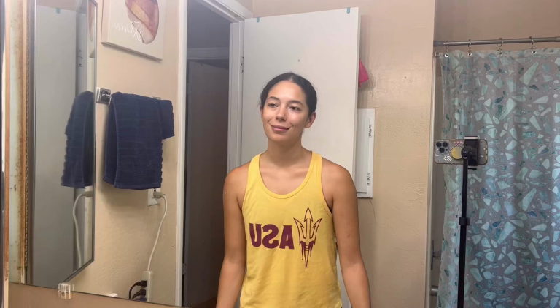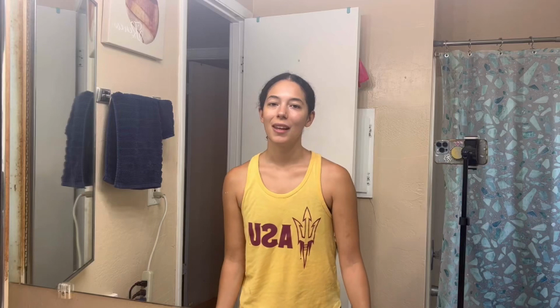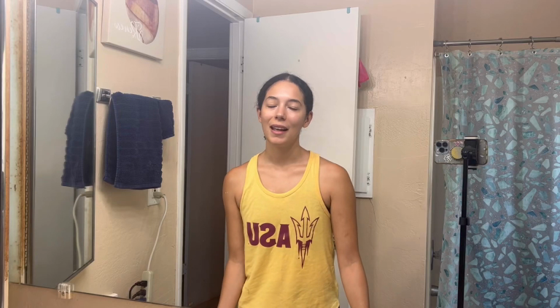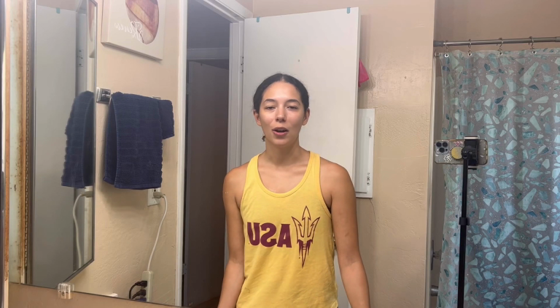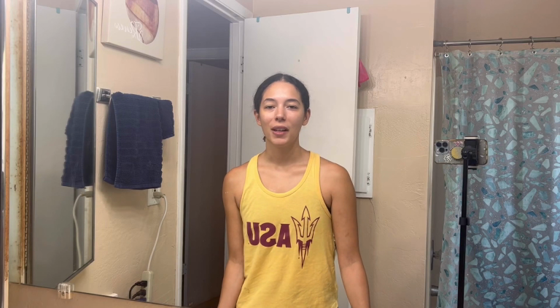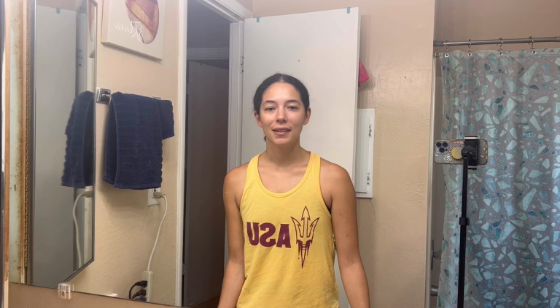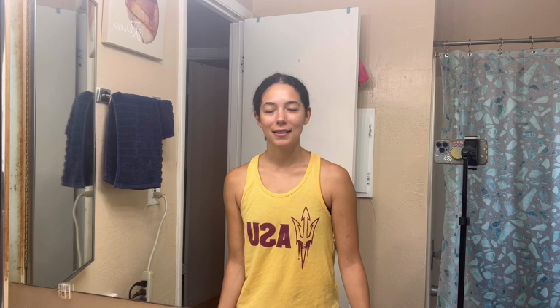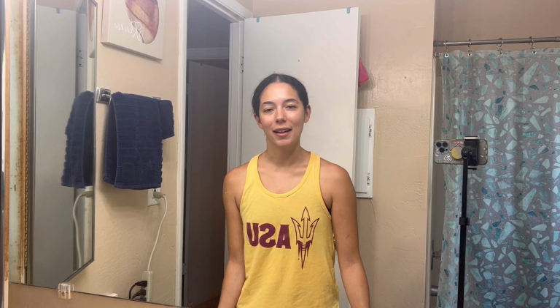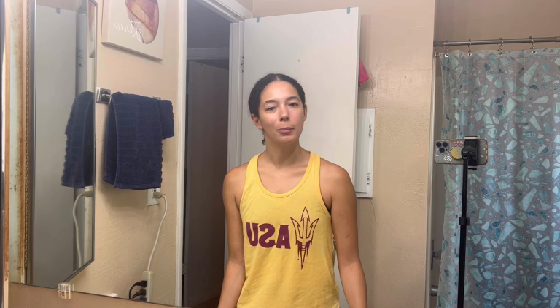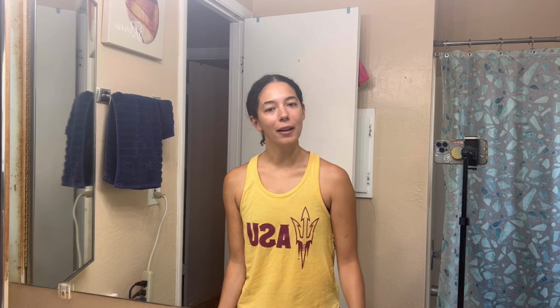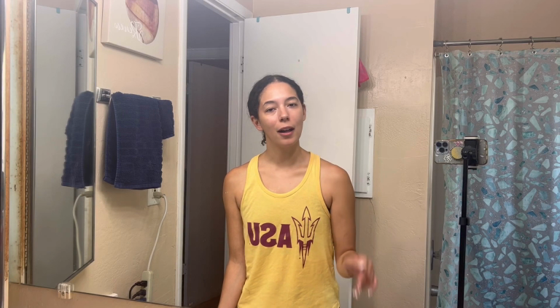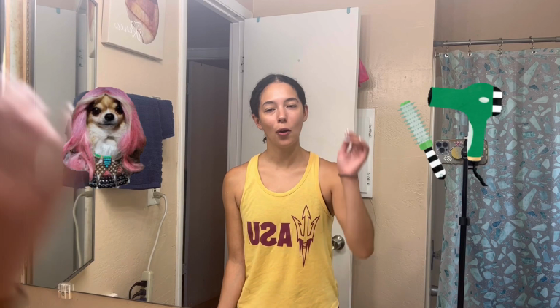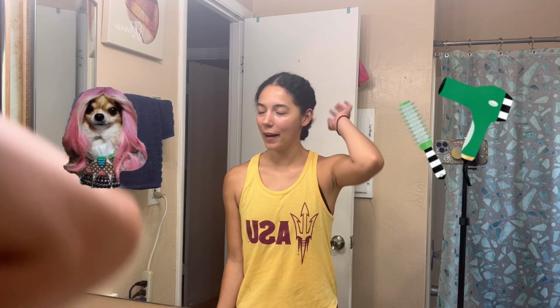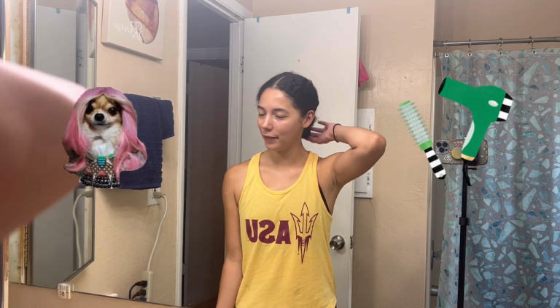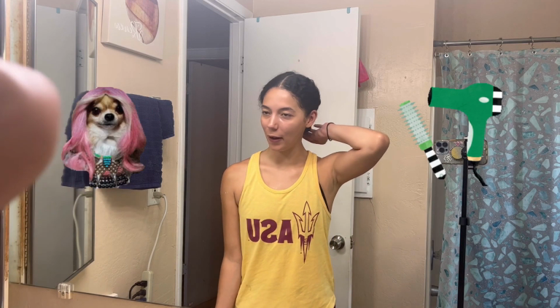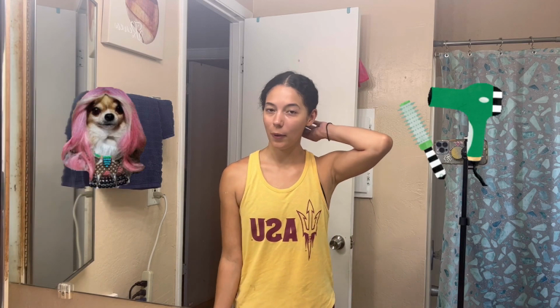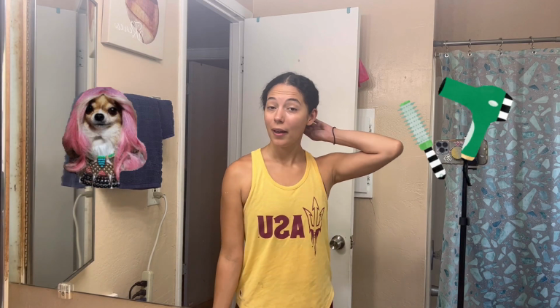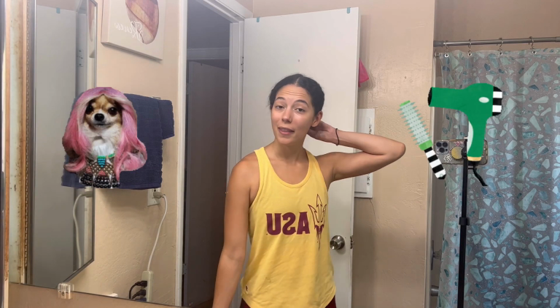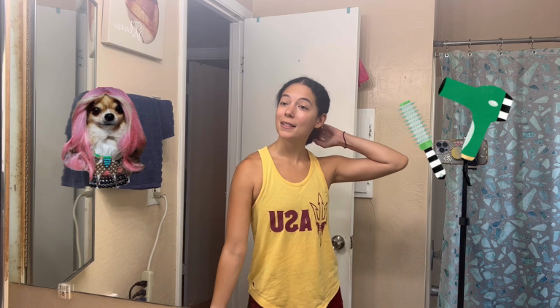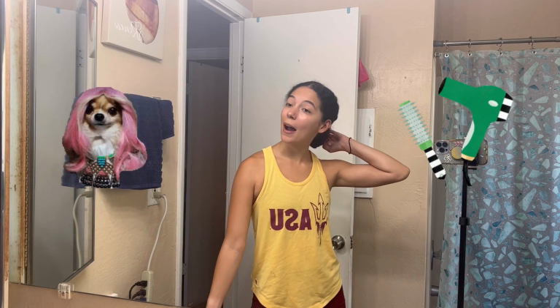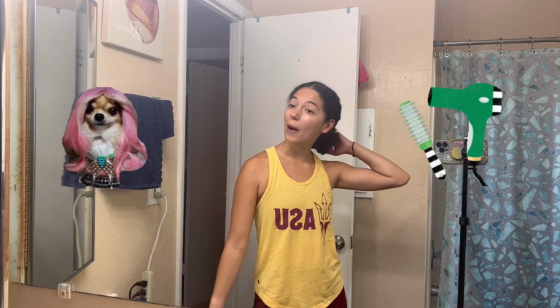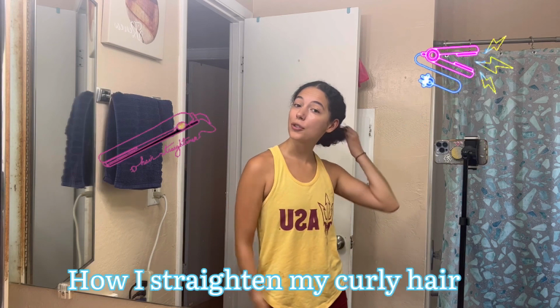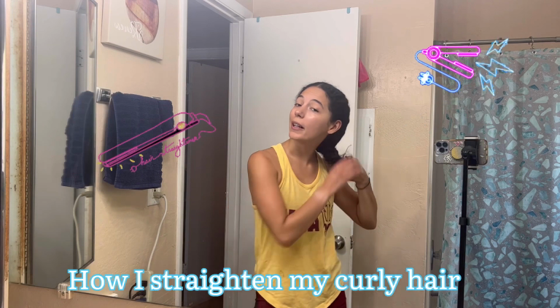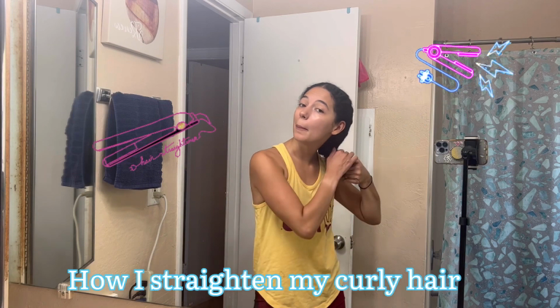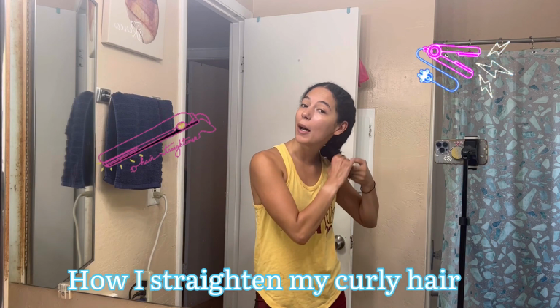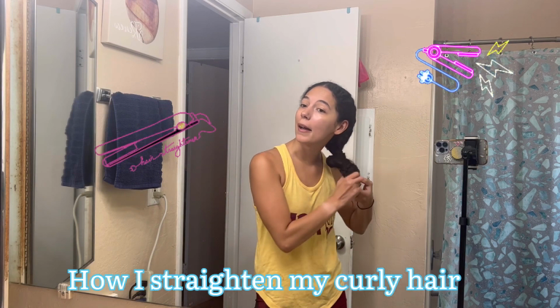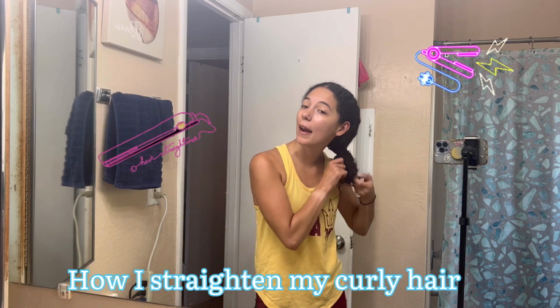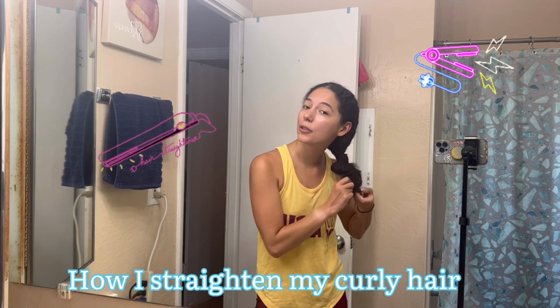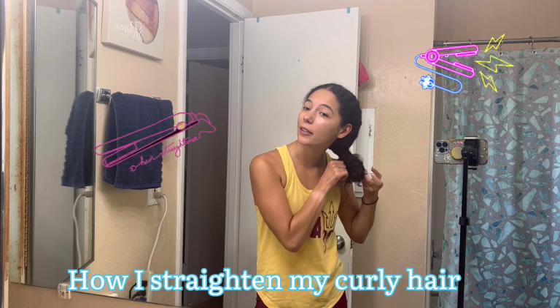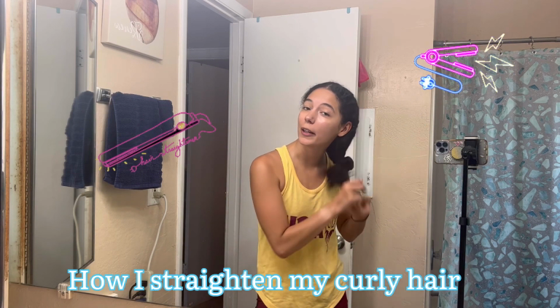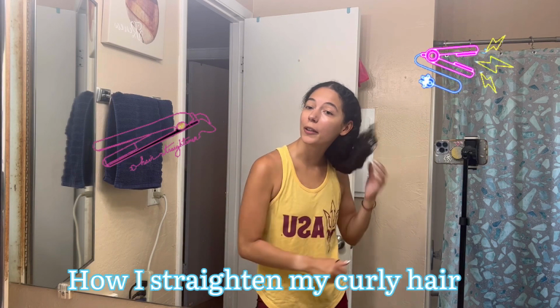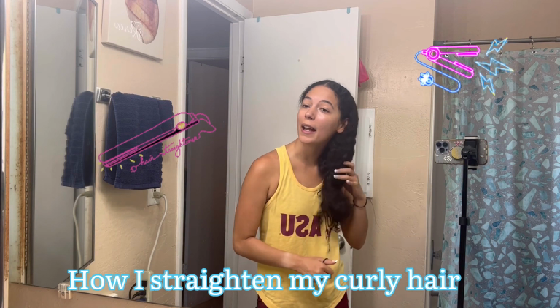Hey y'all, today I decided to make a little hair video. This is how I straighten my naturally very curly hair.